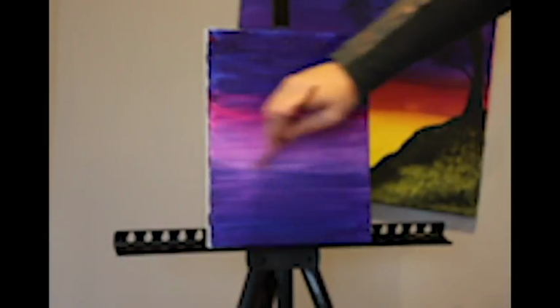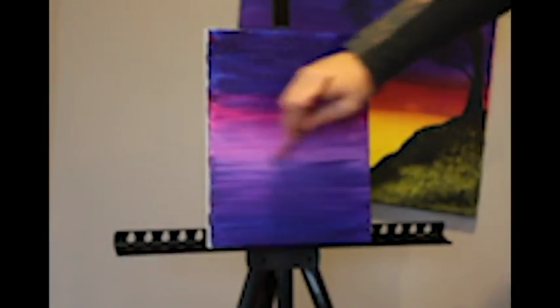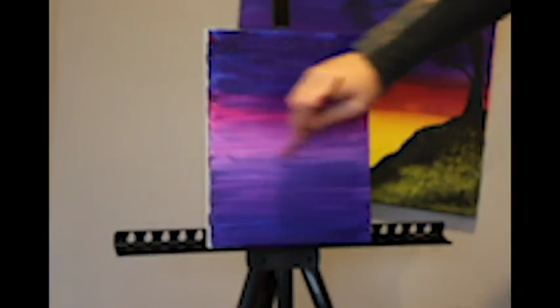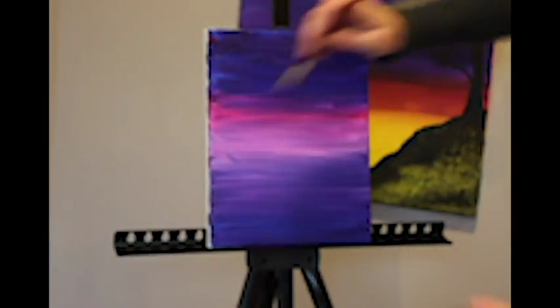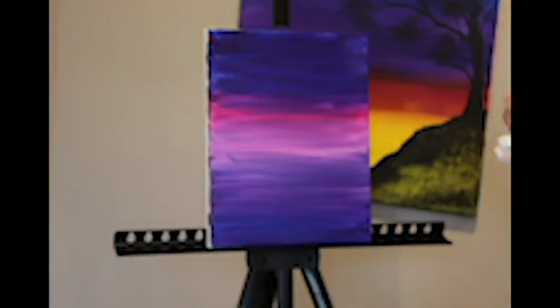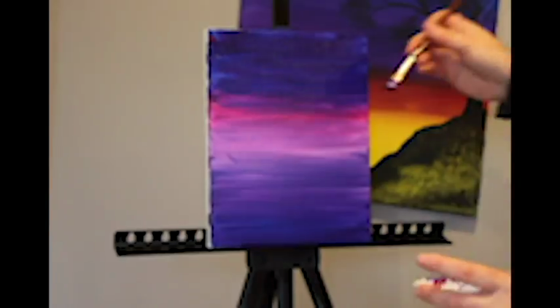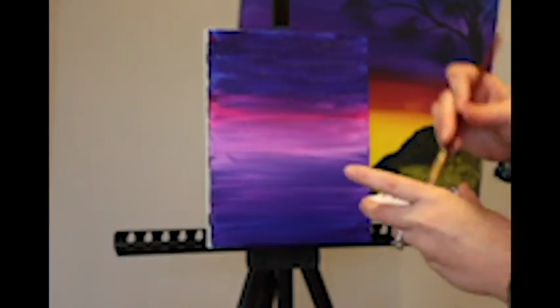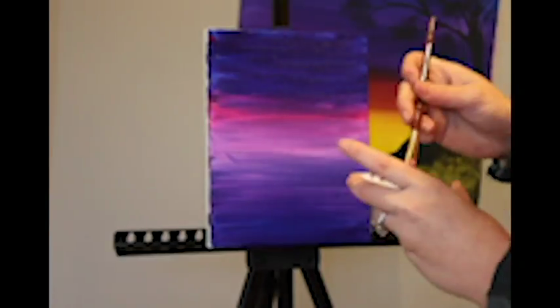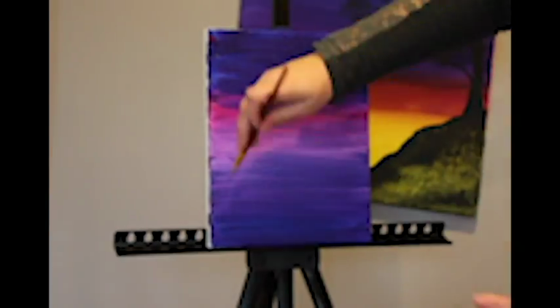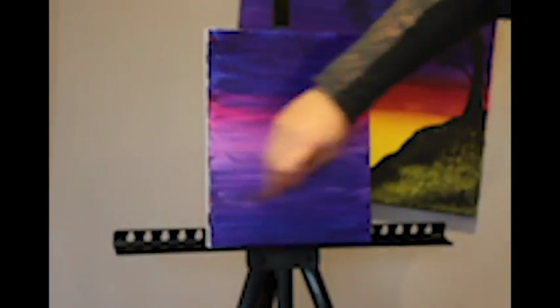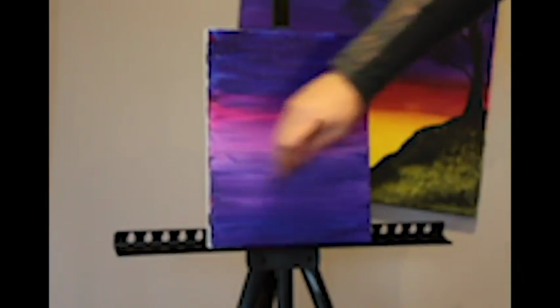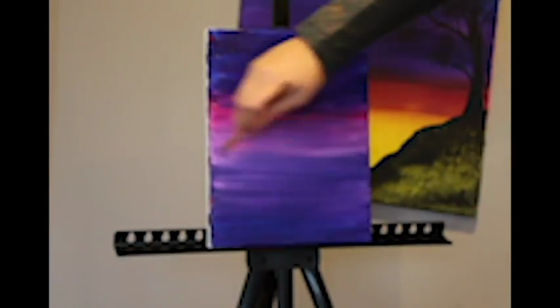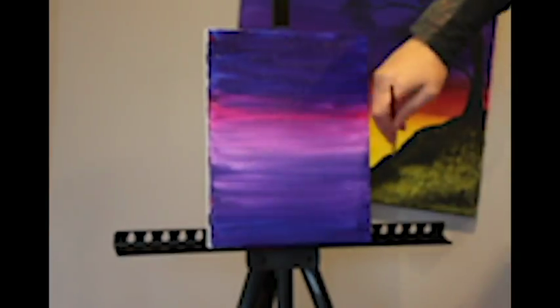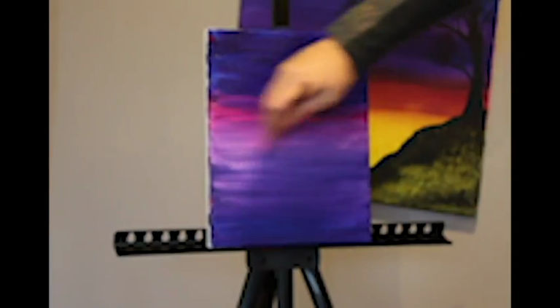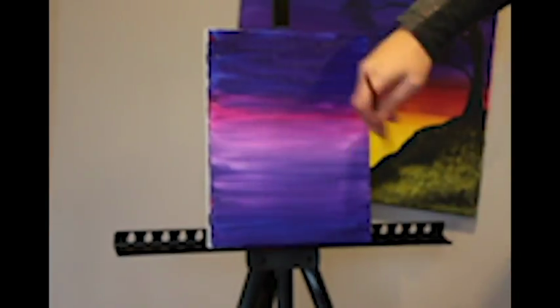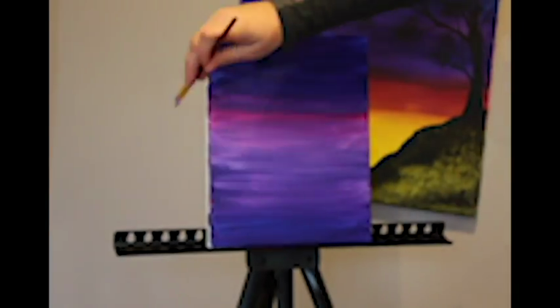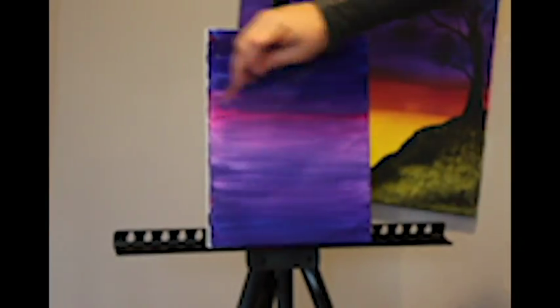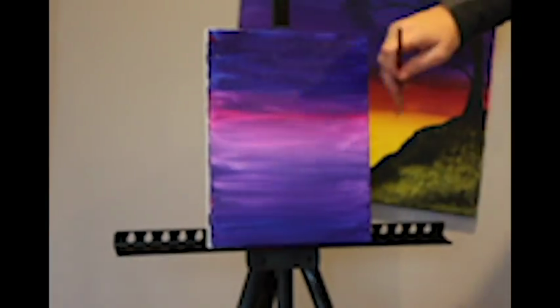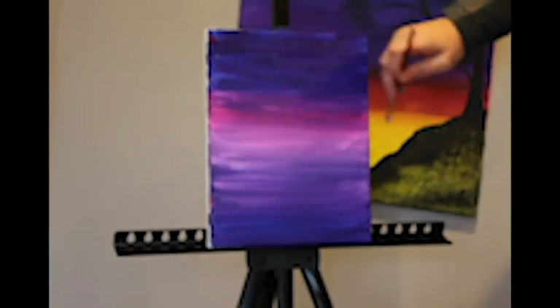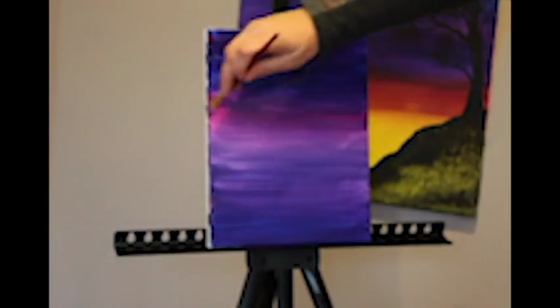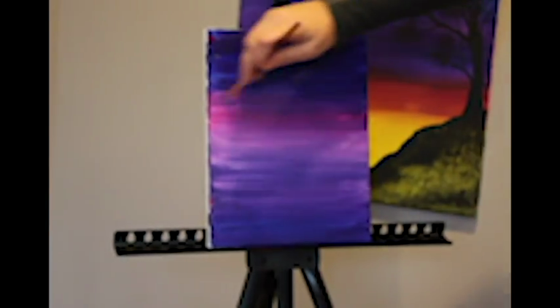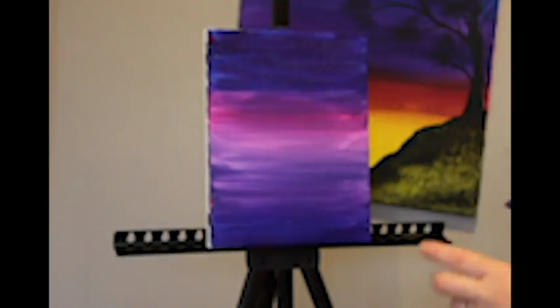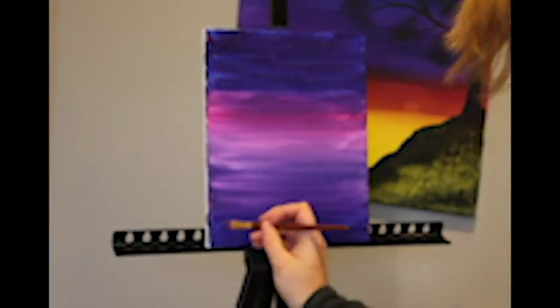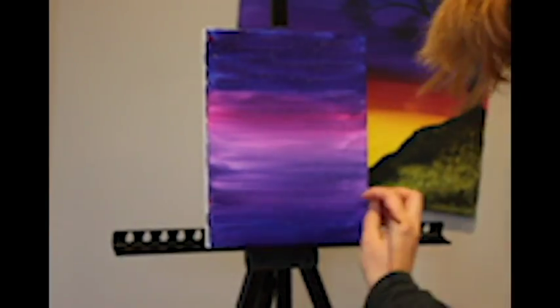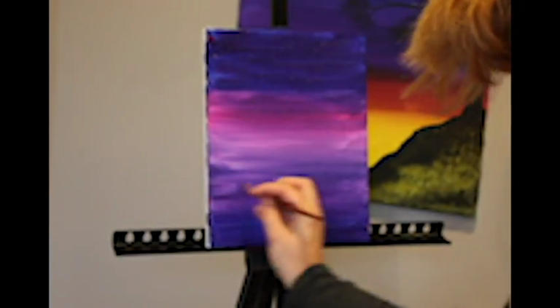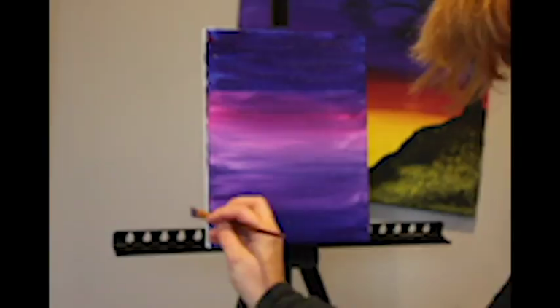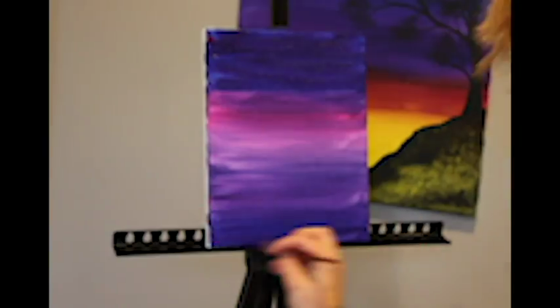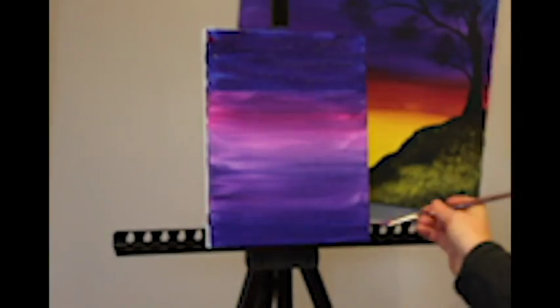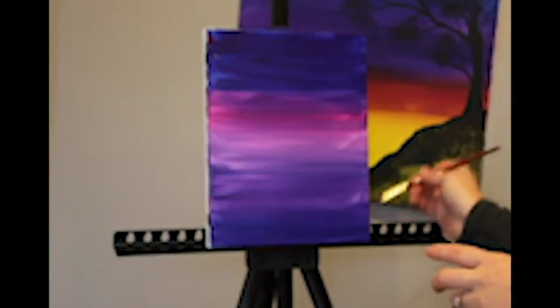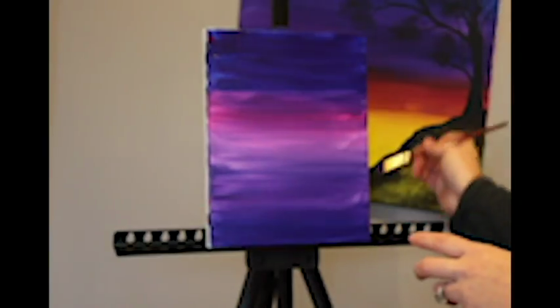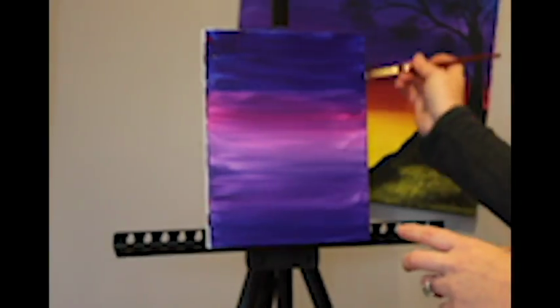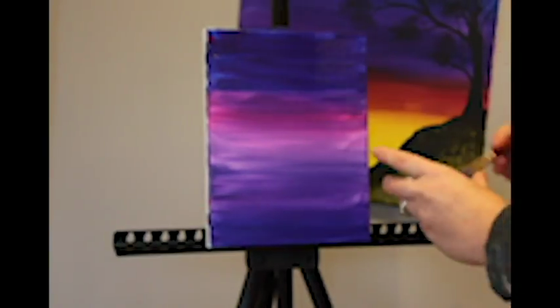Once we are happy with the background, we then proceed to let it dry and then we will continue on with the rest of the landscape.